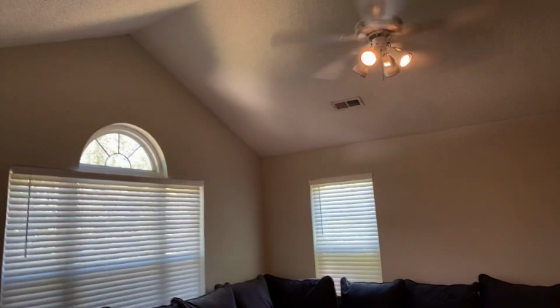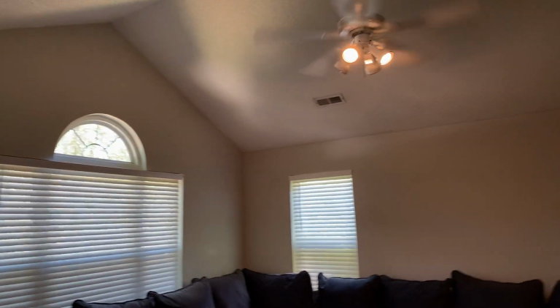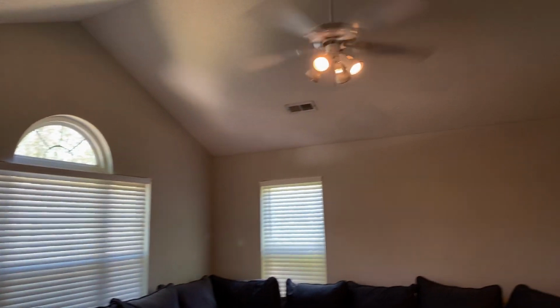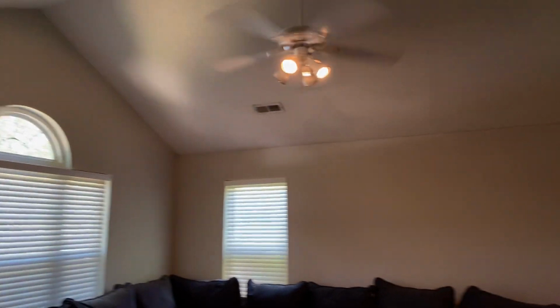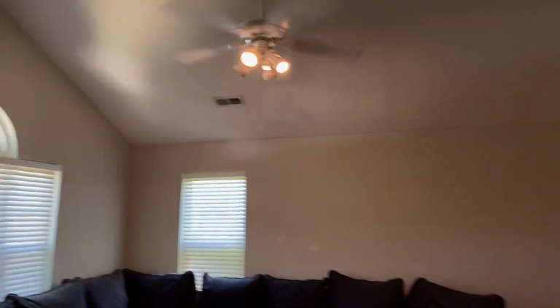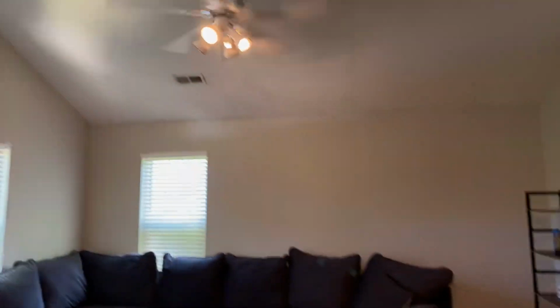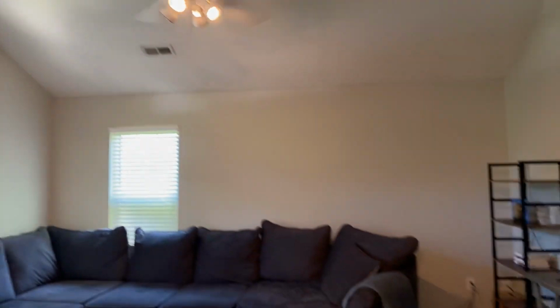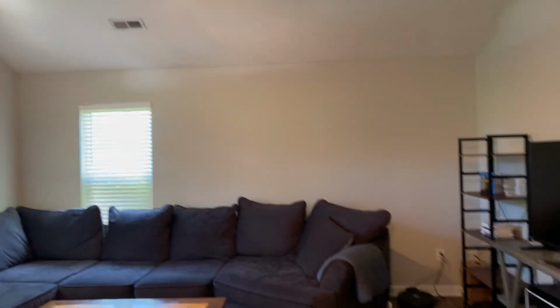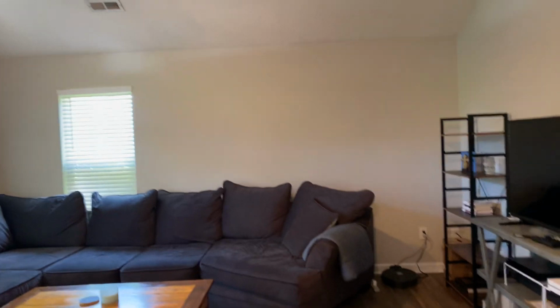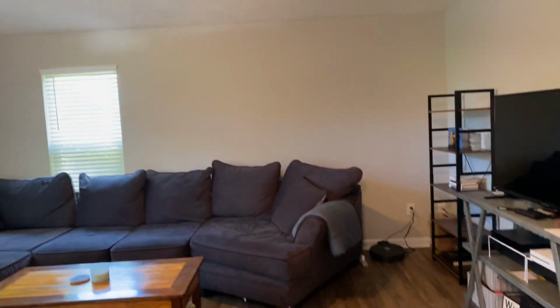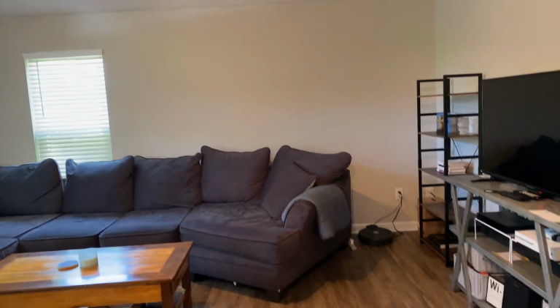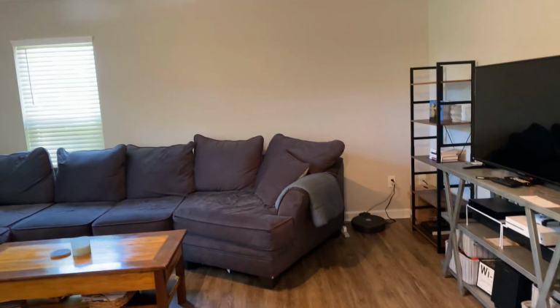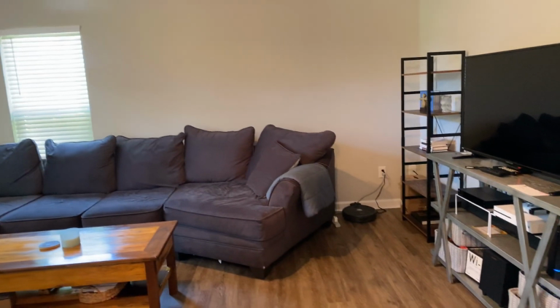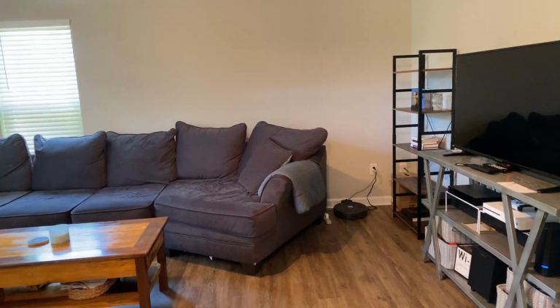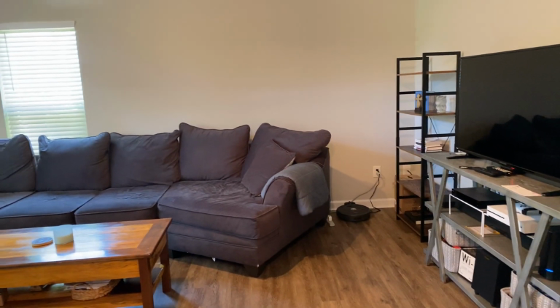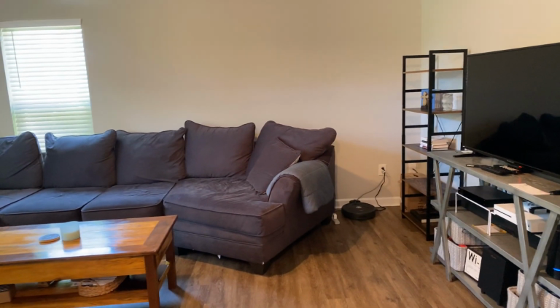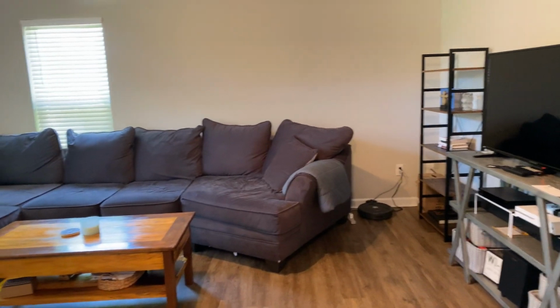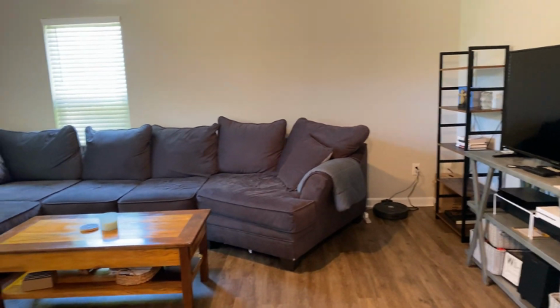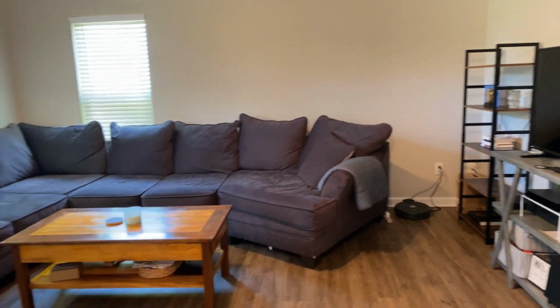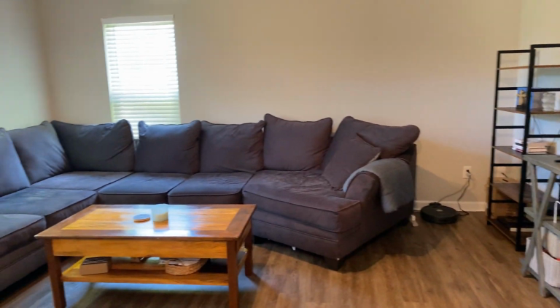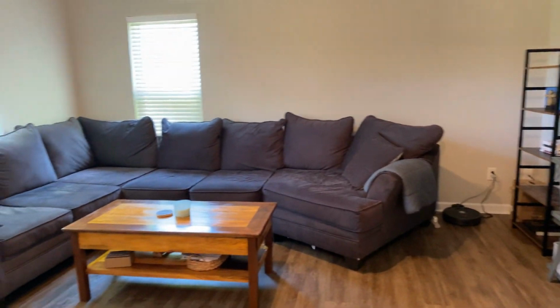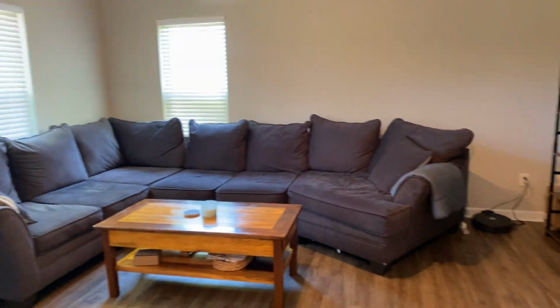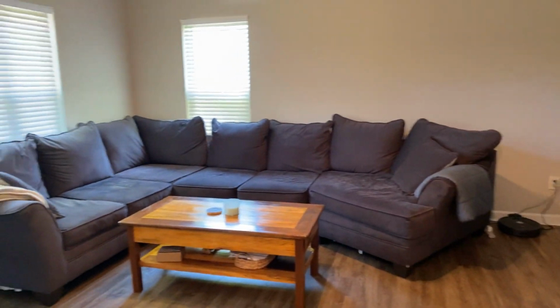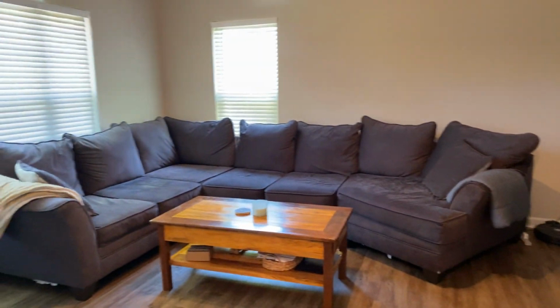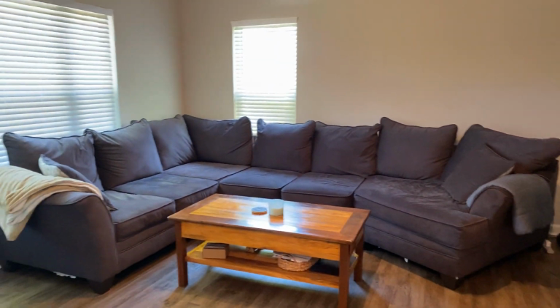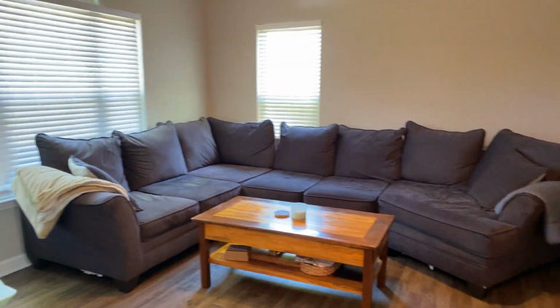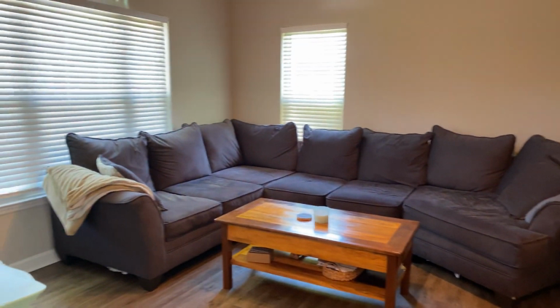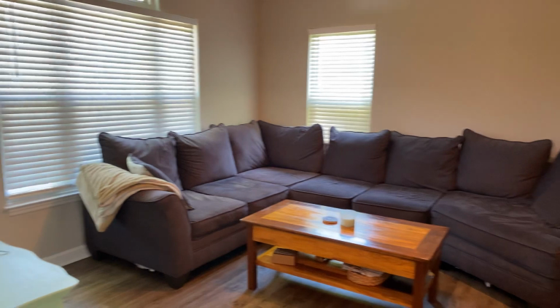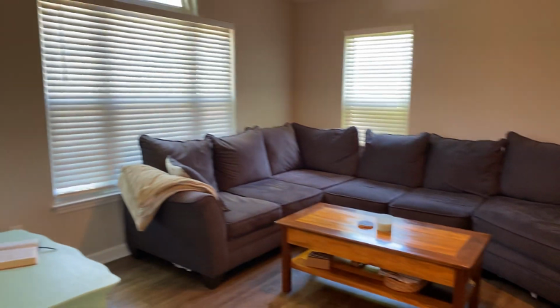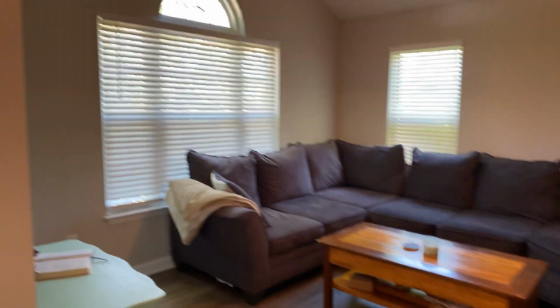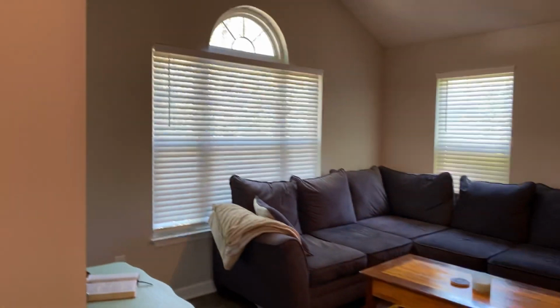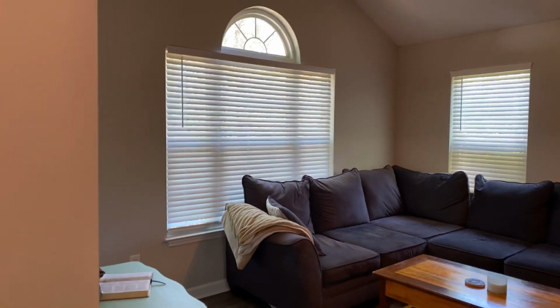Vaulted ceiling in the living room. Good amount of natural light.